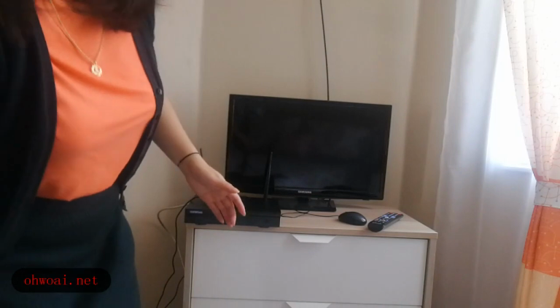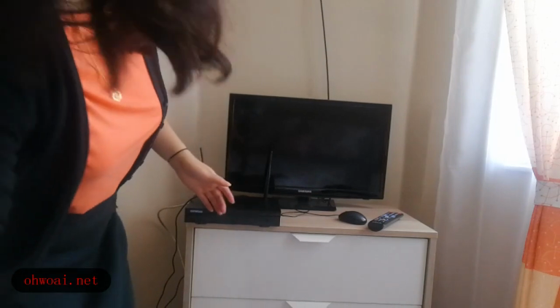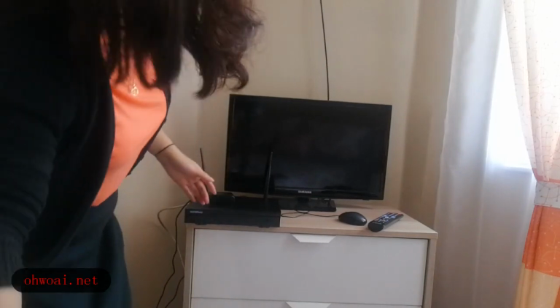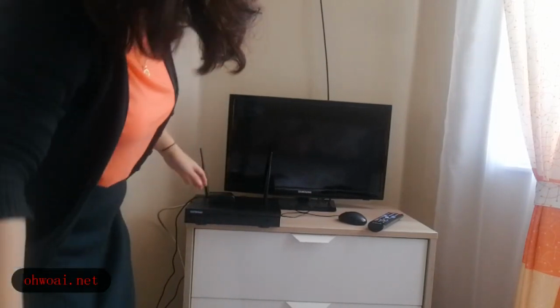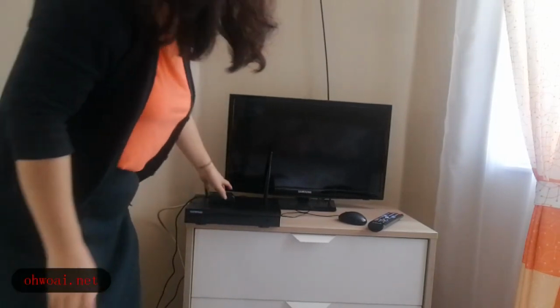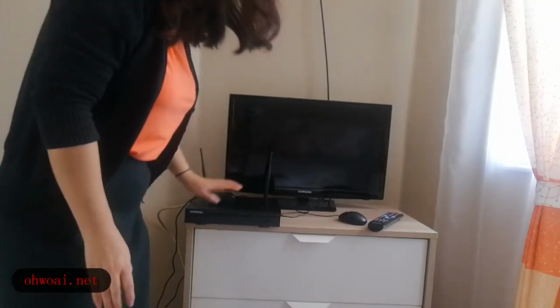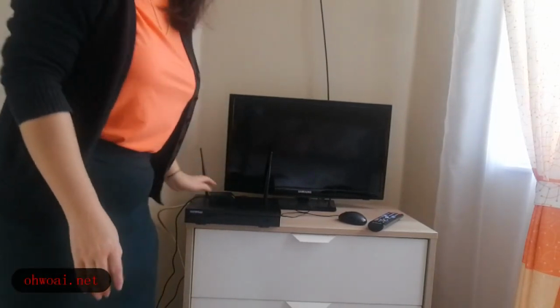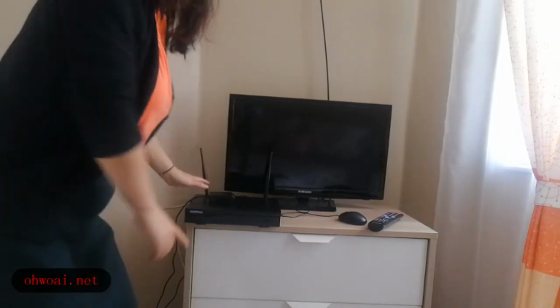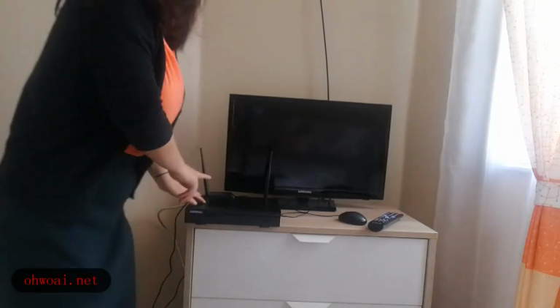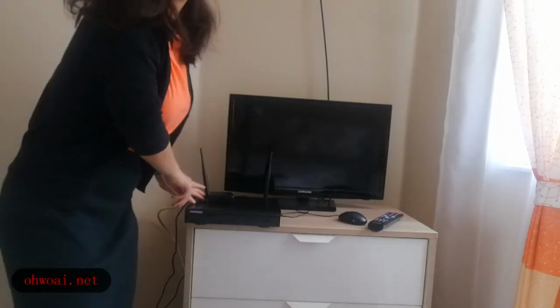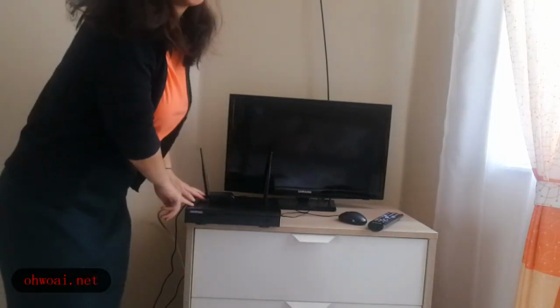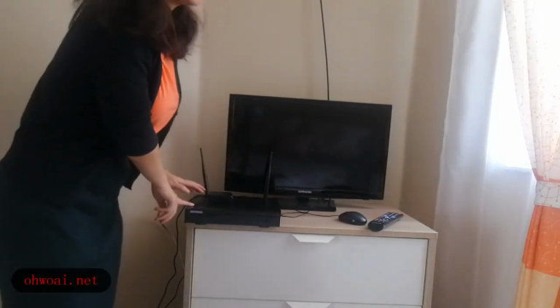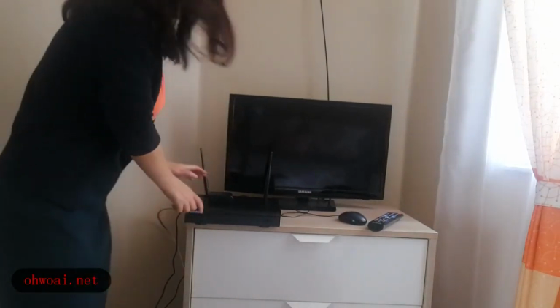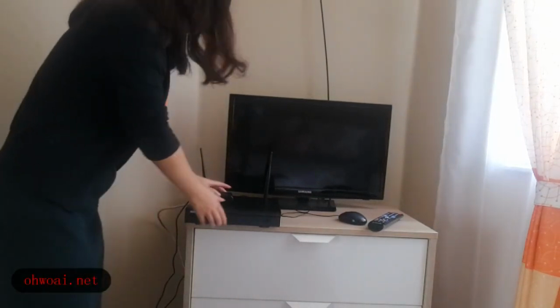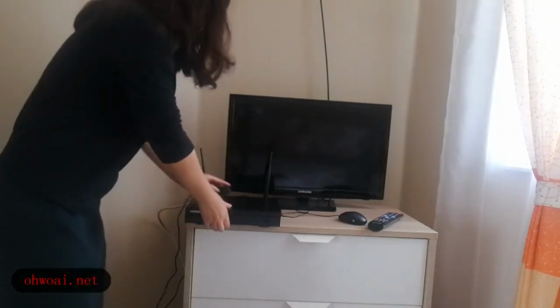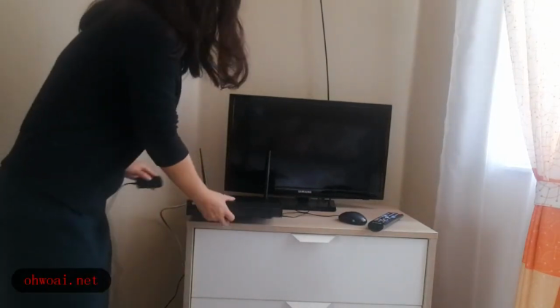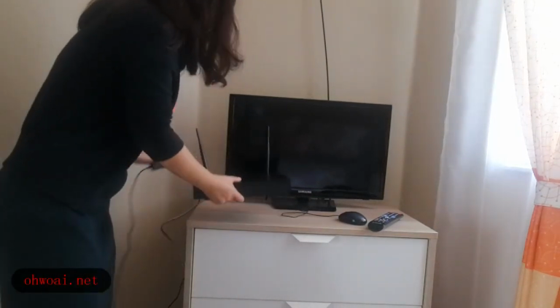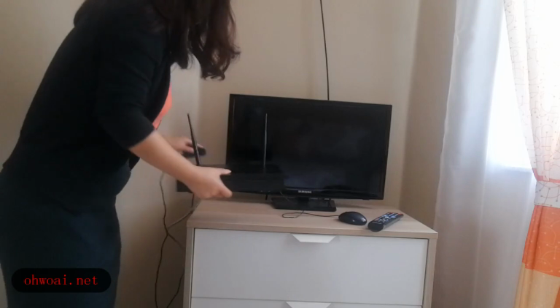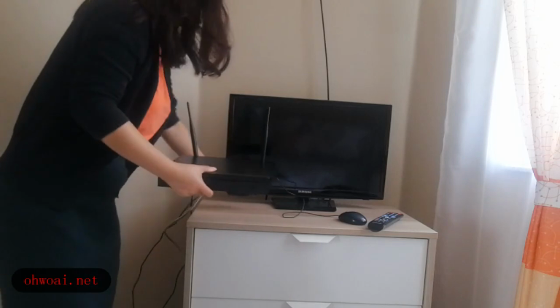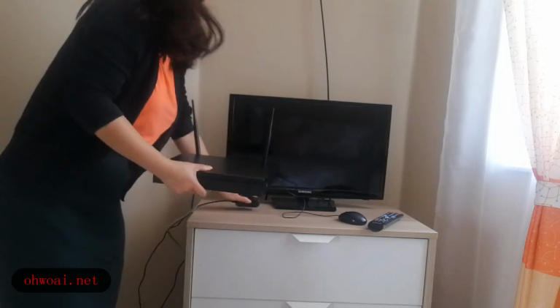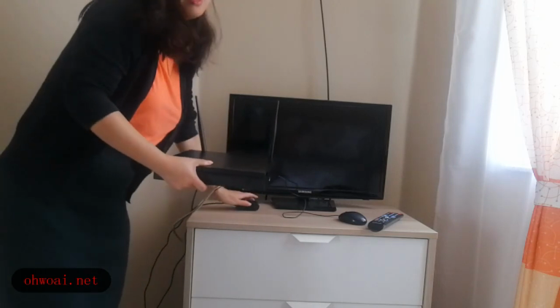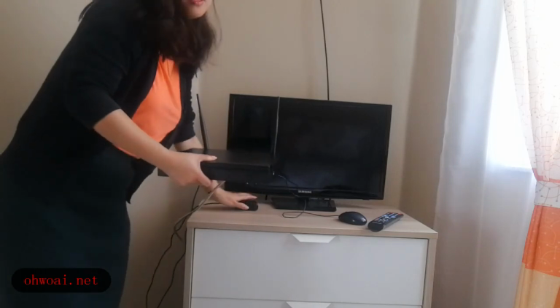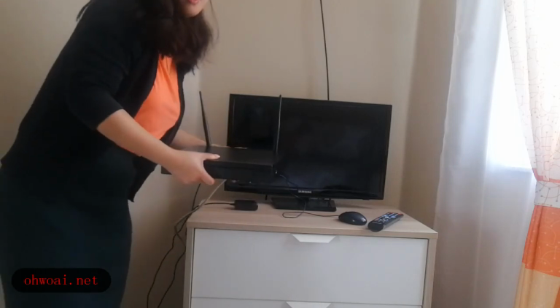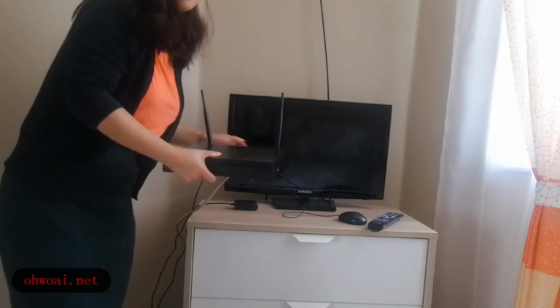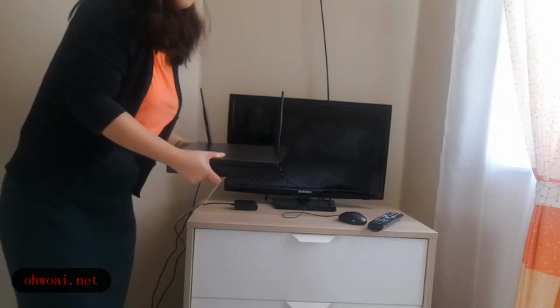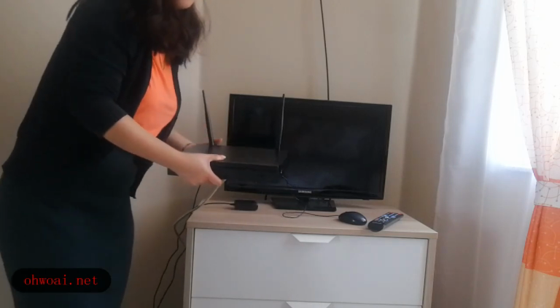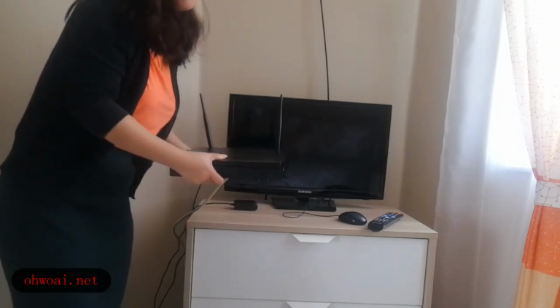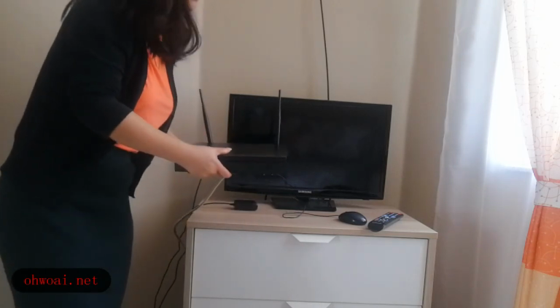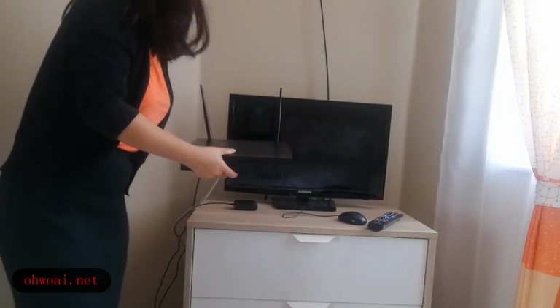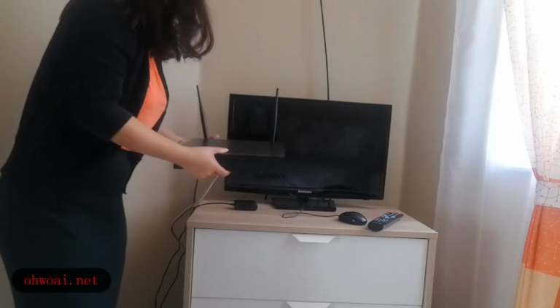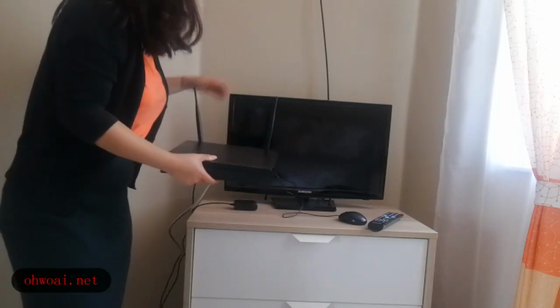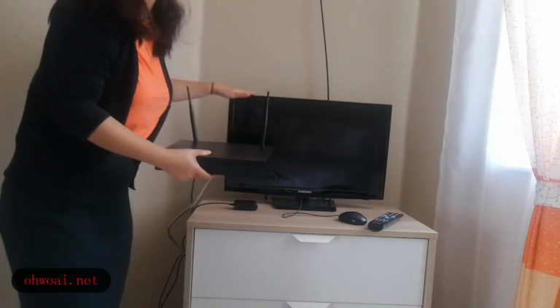We should connect our NVR. This NVR box is the control box connected to our TV.